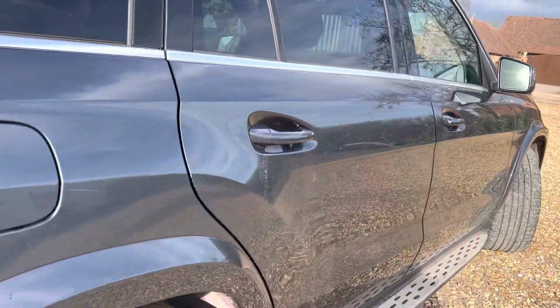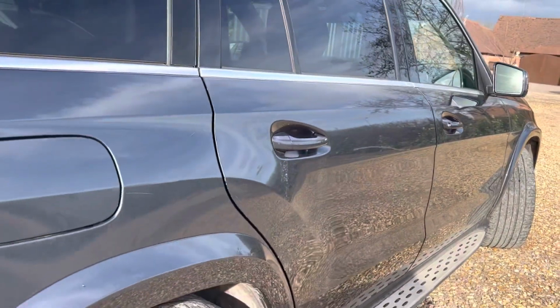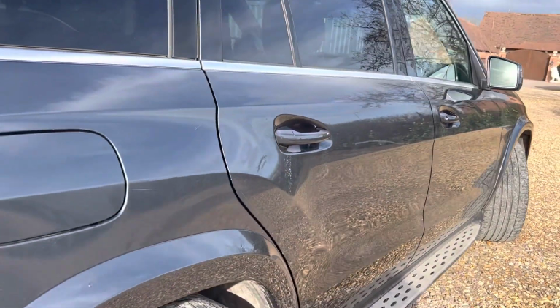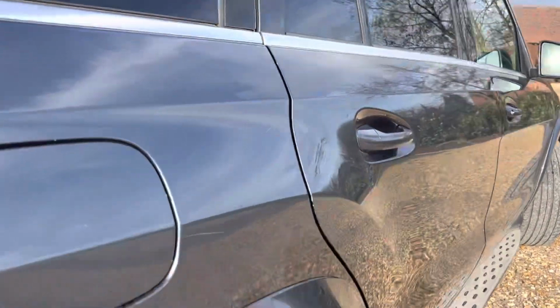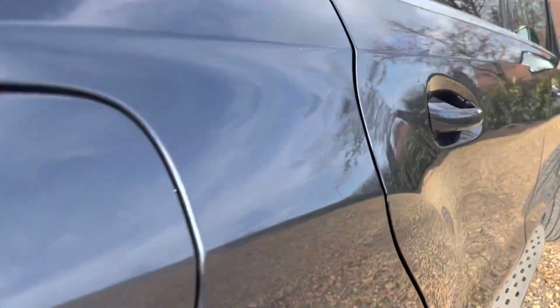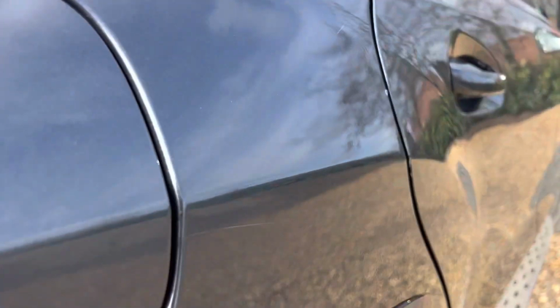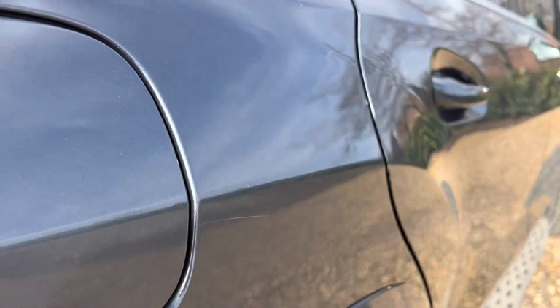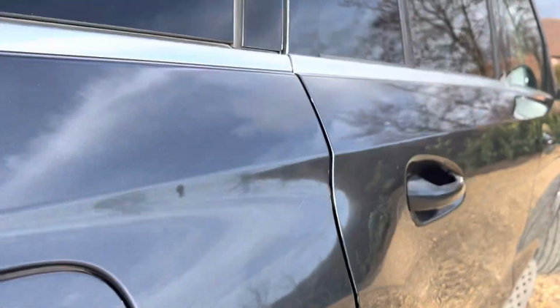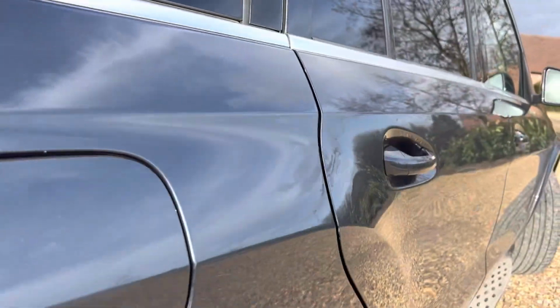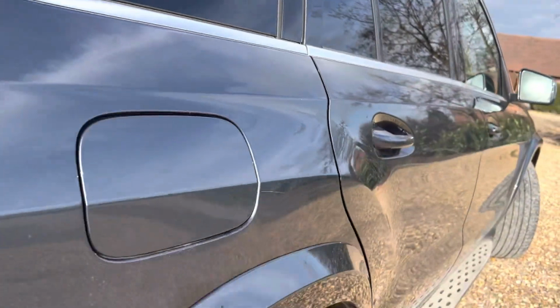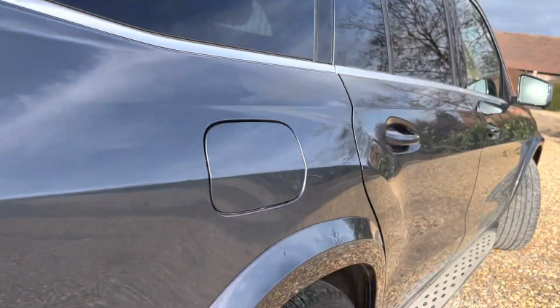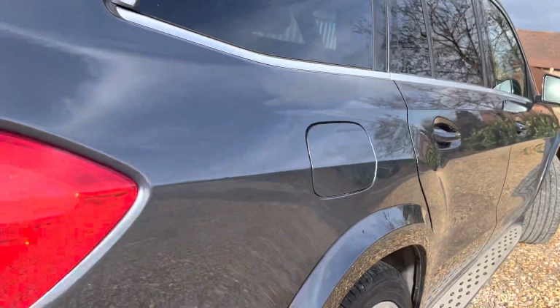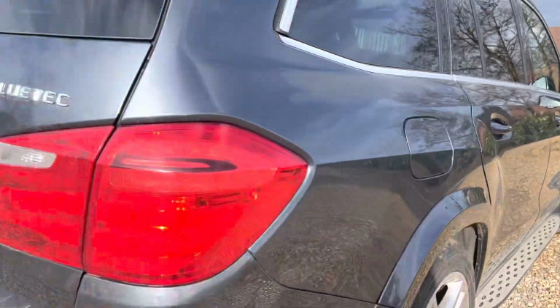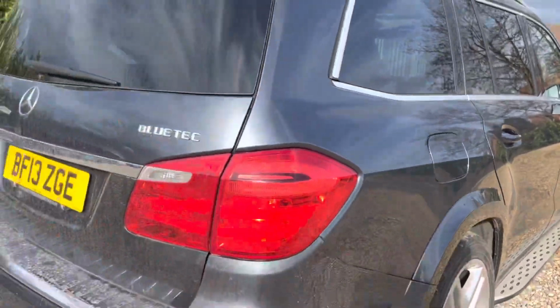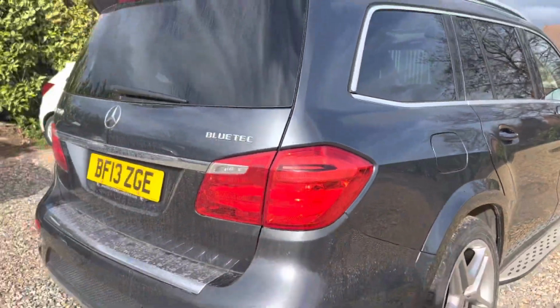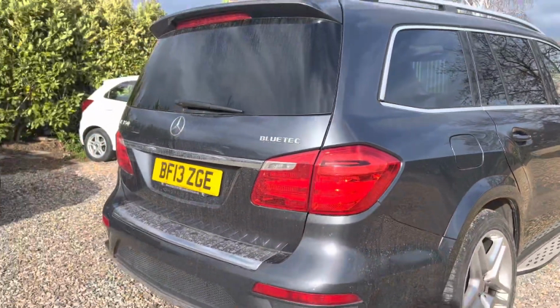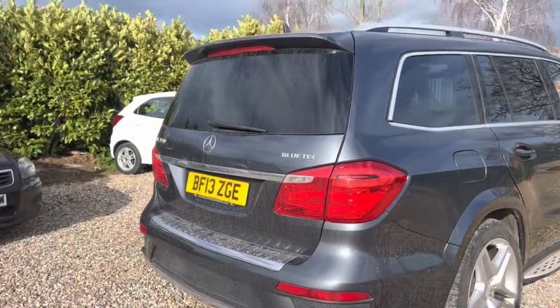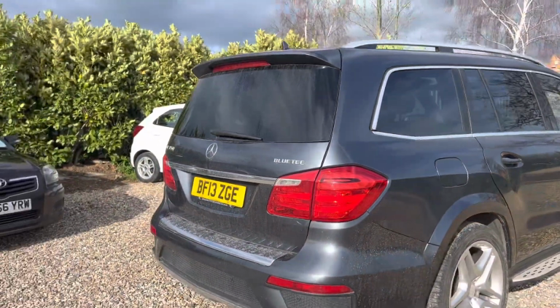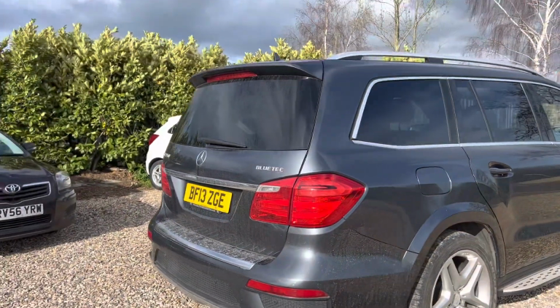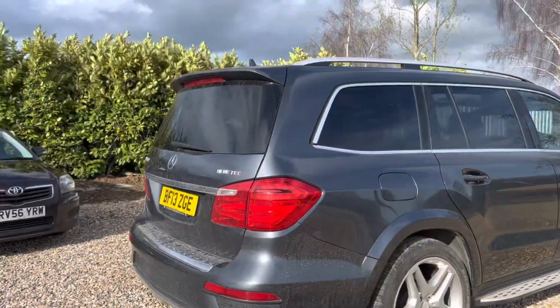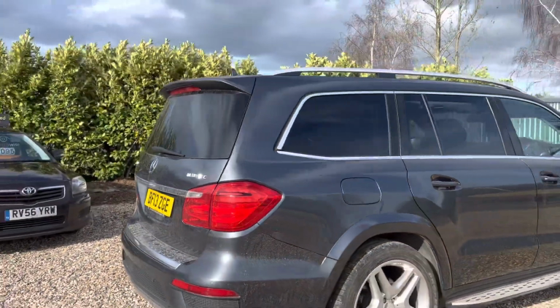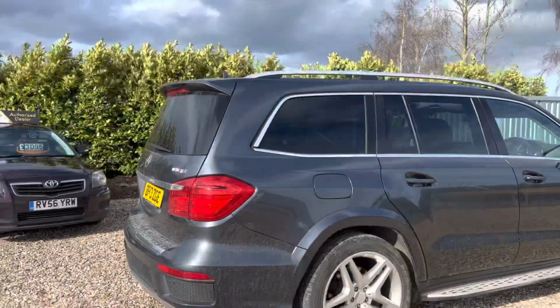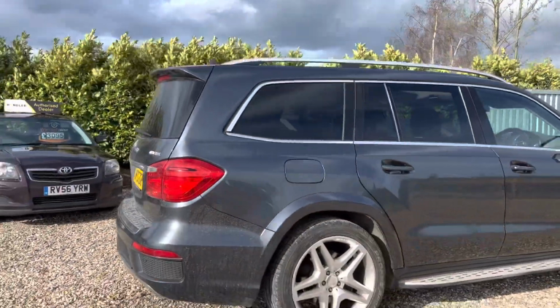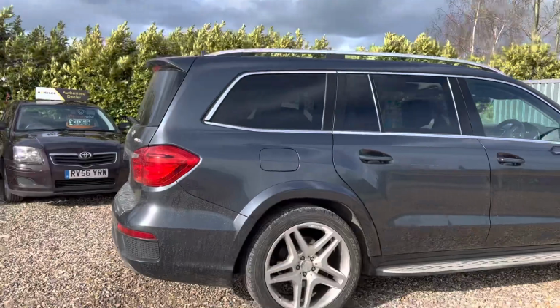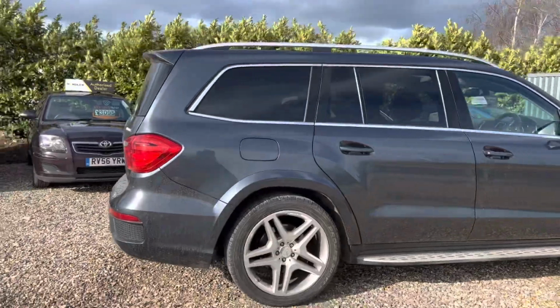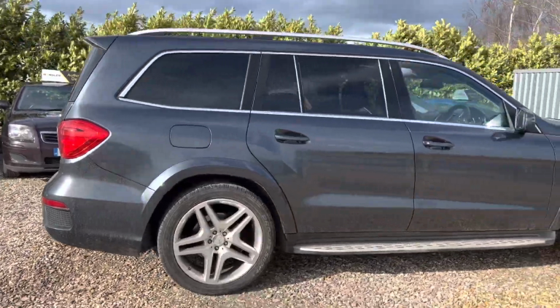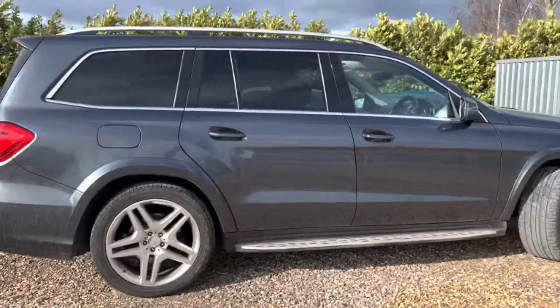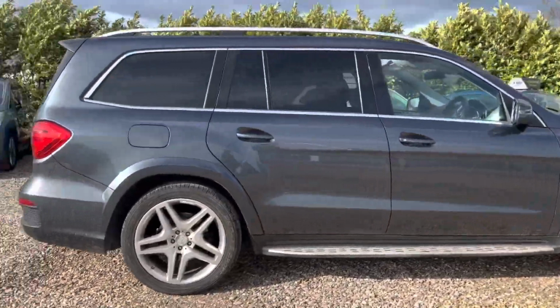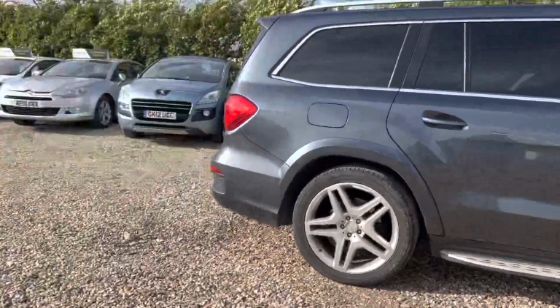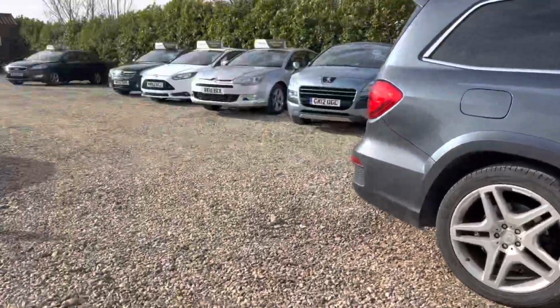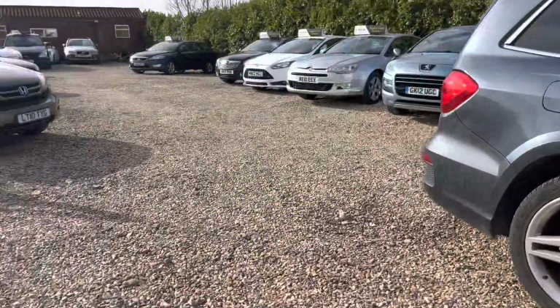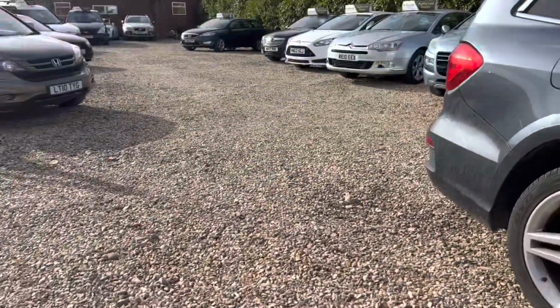Other than that, we've got a few age-related marks here and there — nothing really significant. We are all about transparency here, so let's get stuck into the interior now.